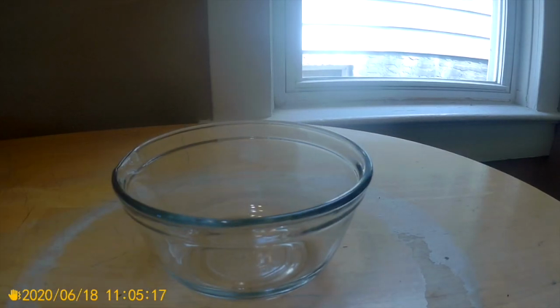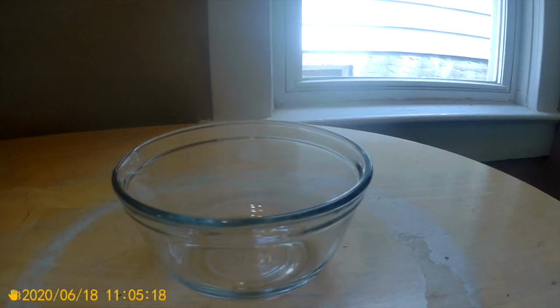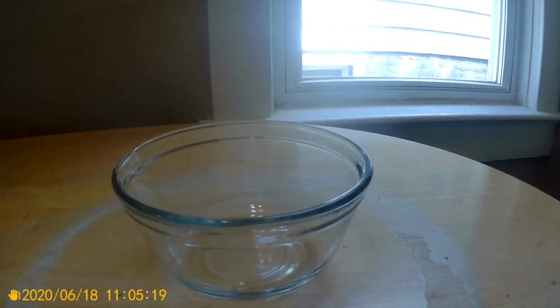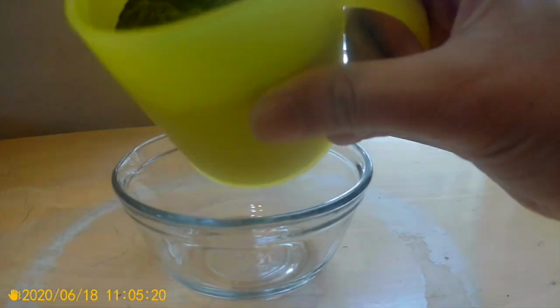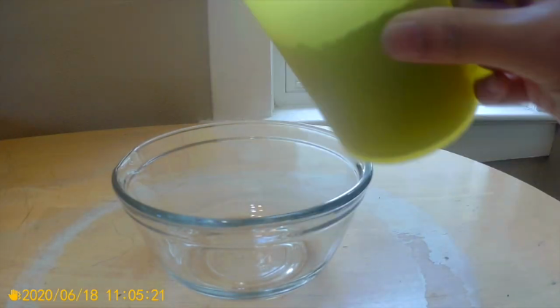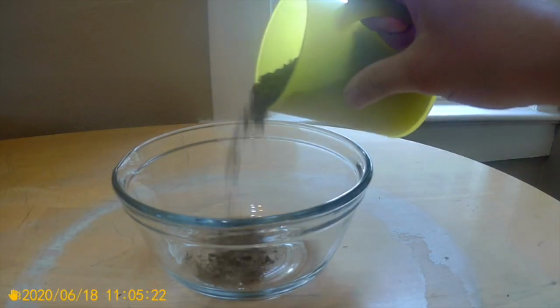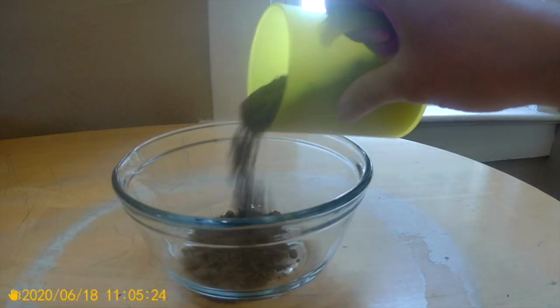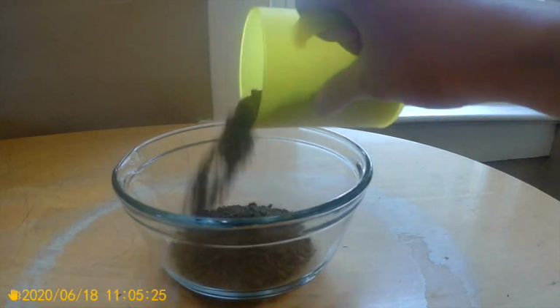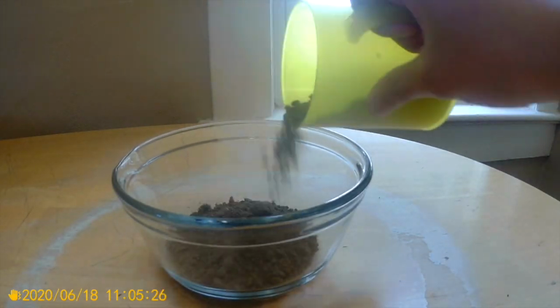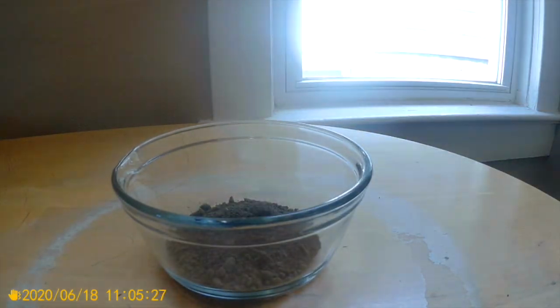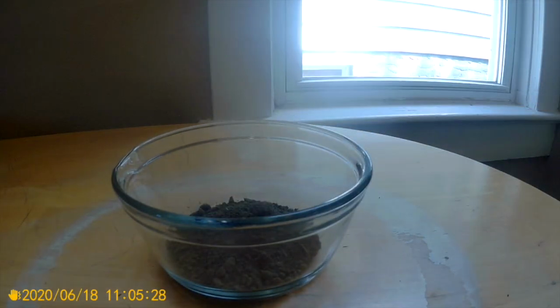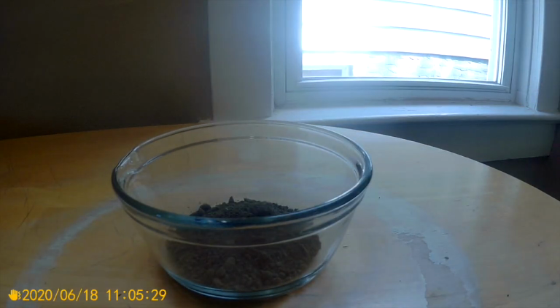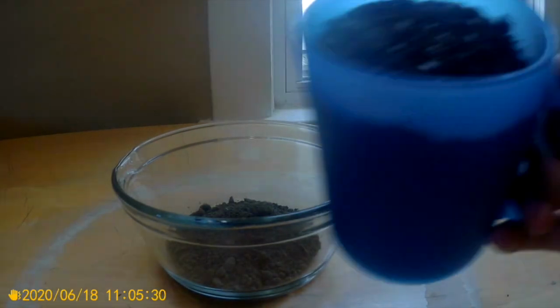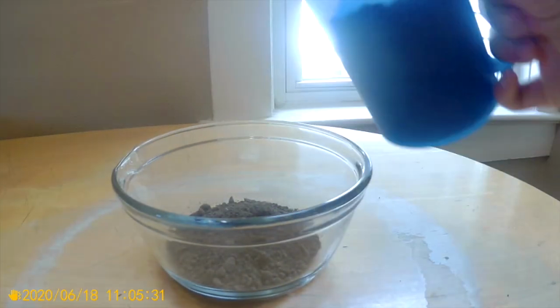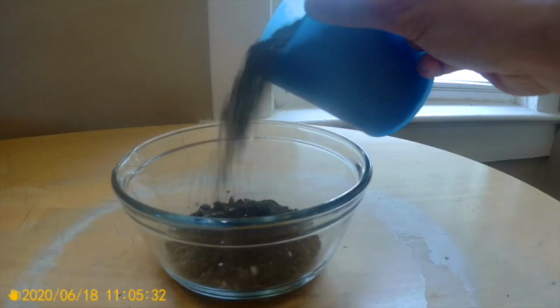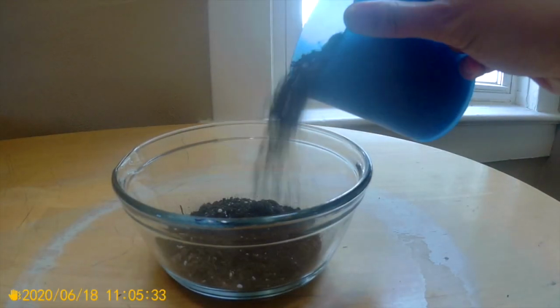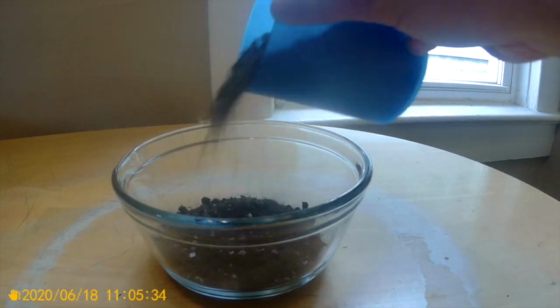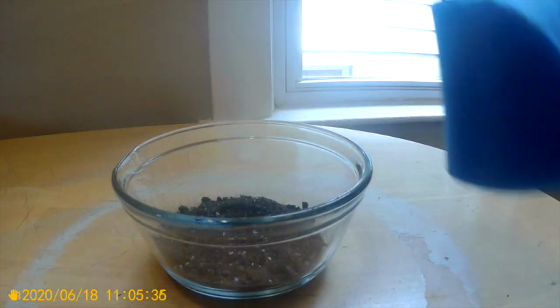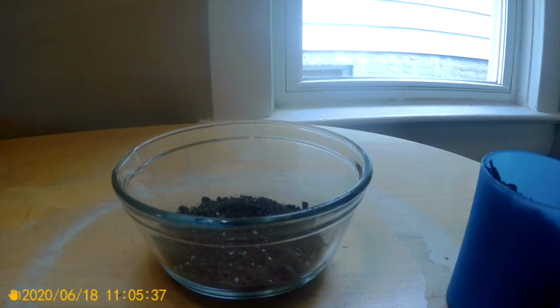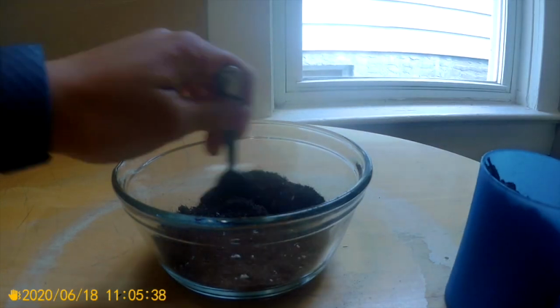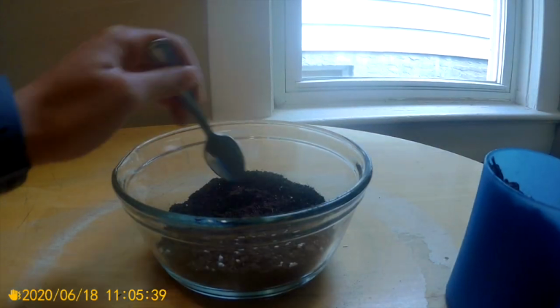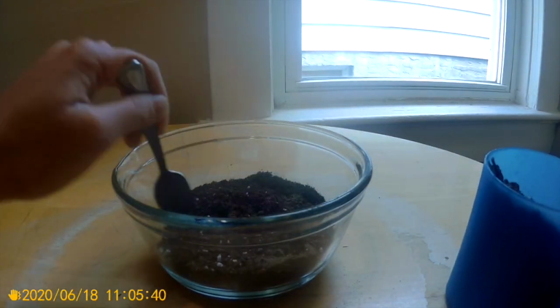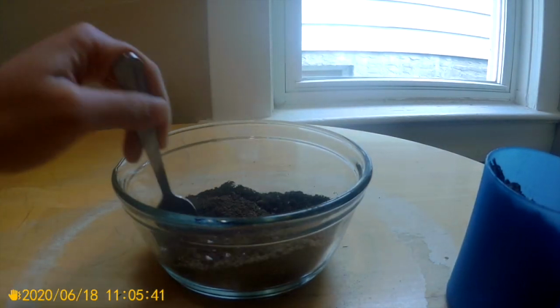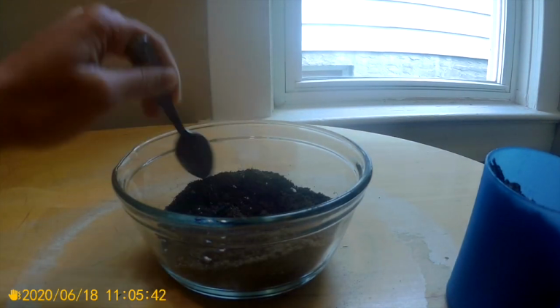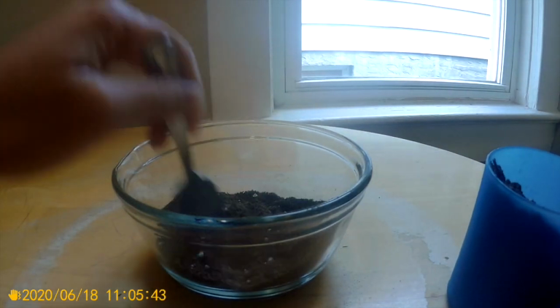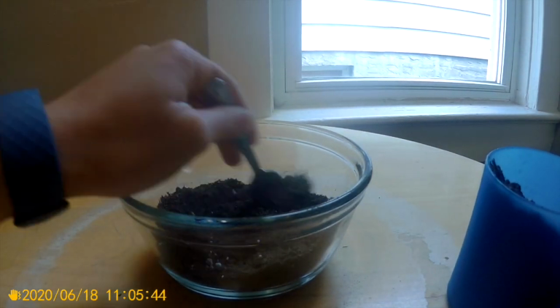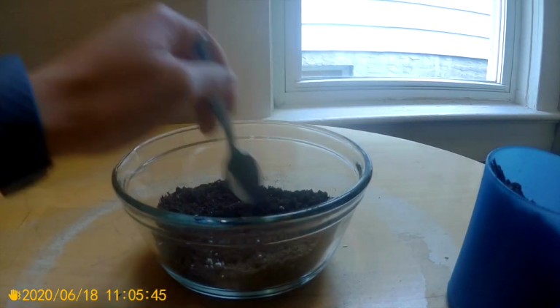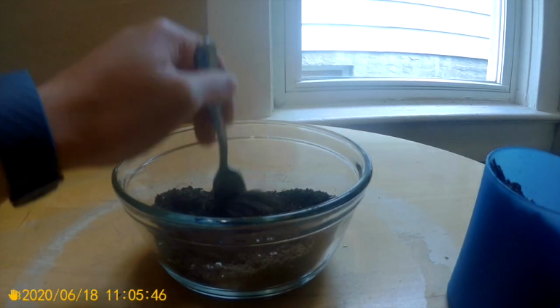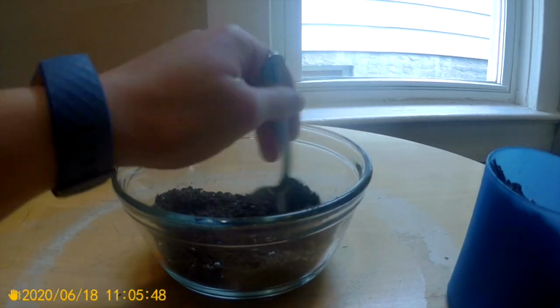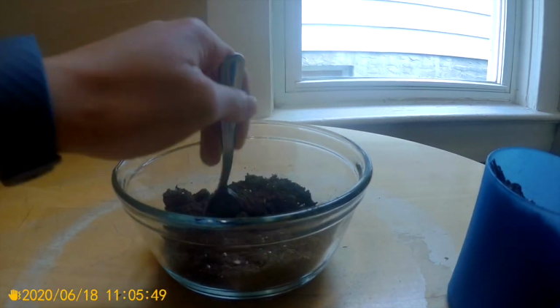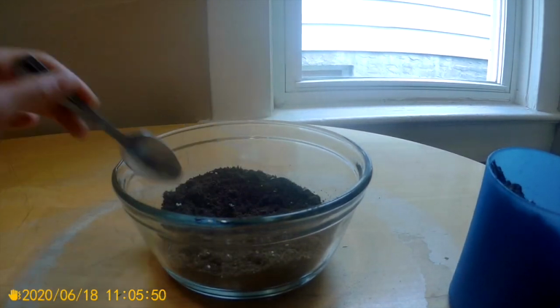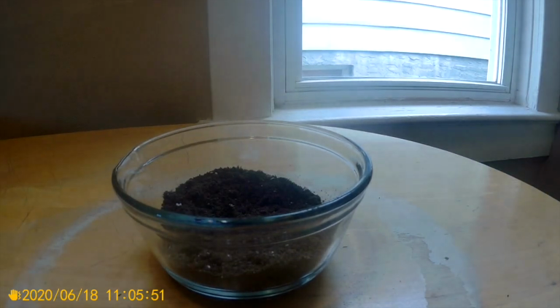Start by mixing the soil and sand together in a bowl. The desert is mostly sand, but needs a bit of soil for the plants to be able to survive.